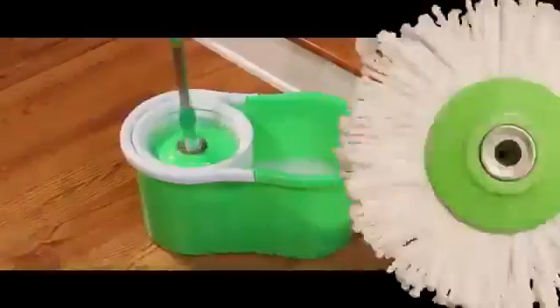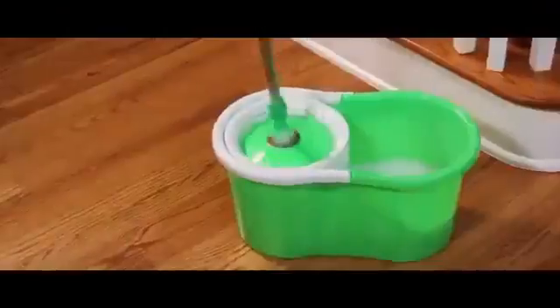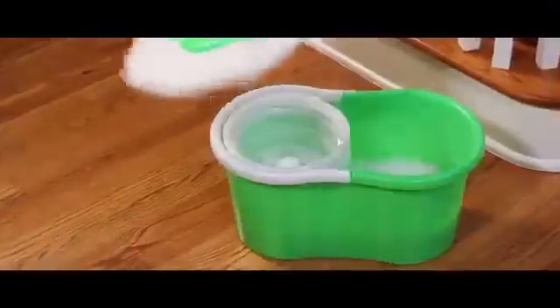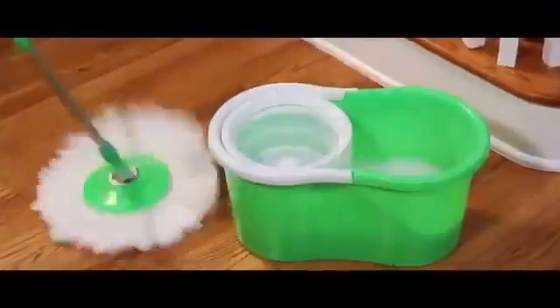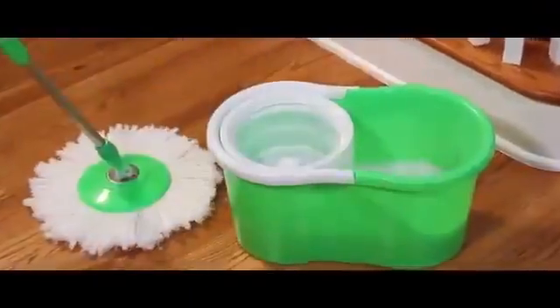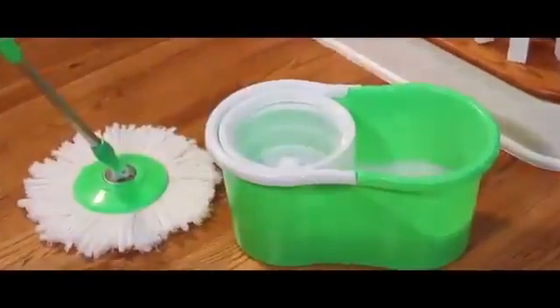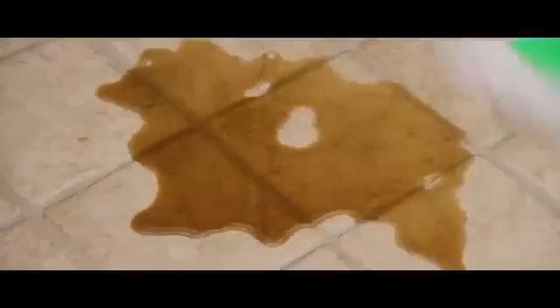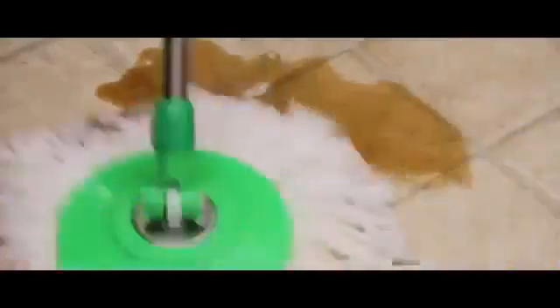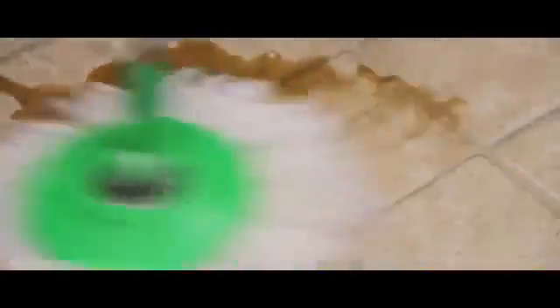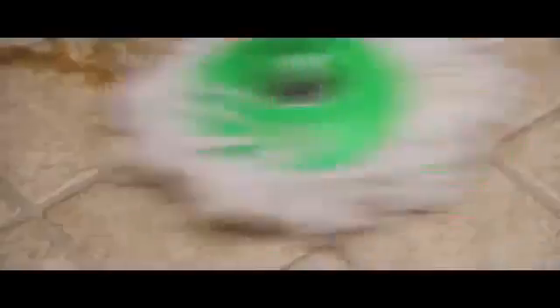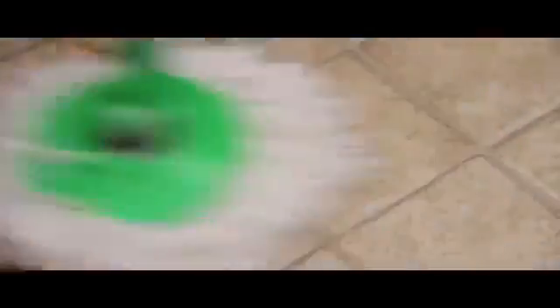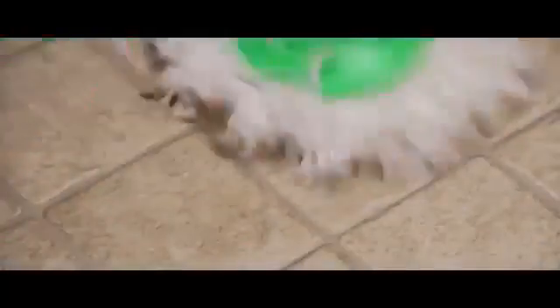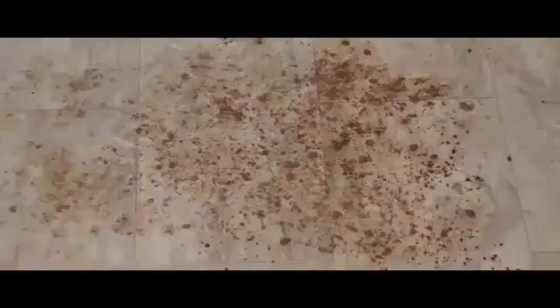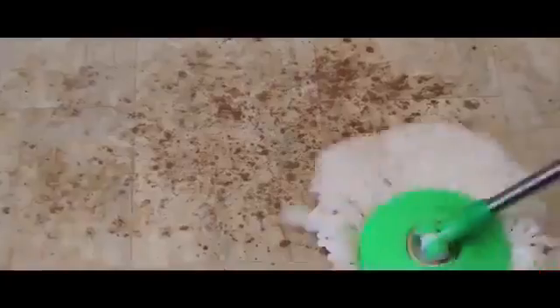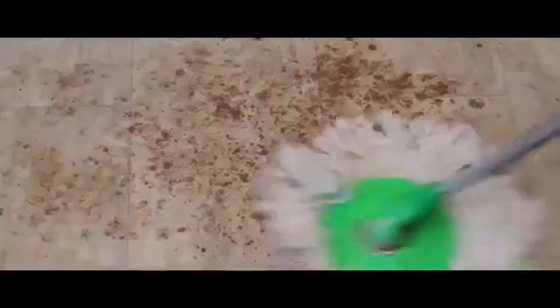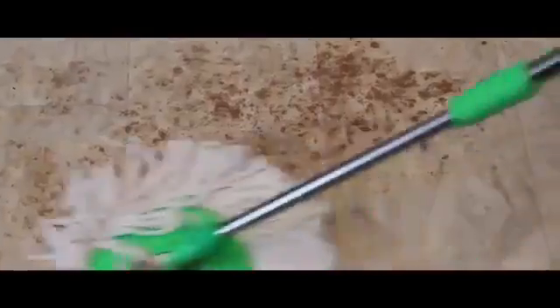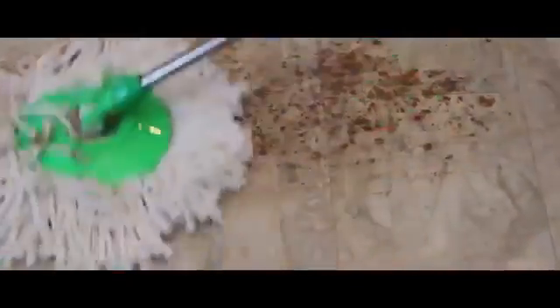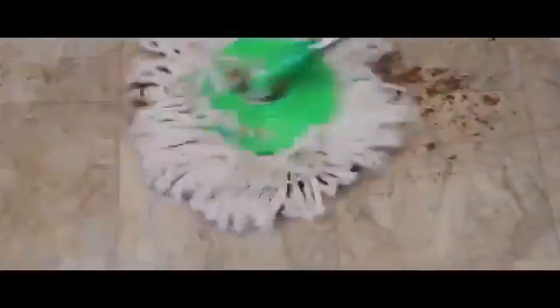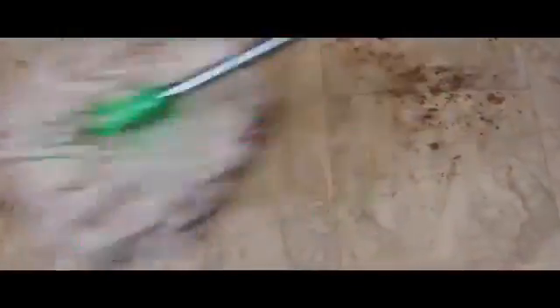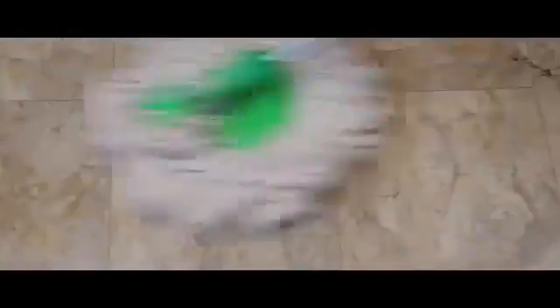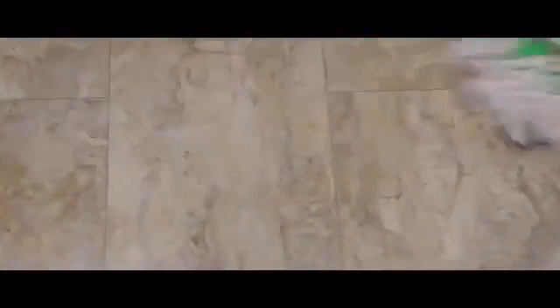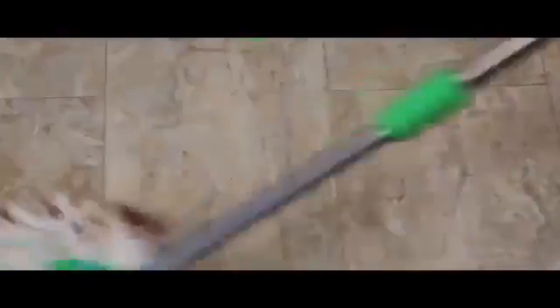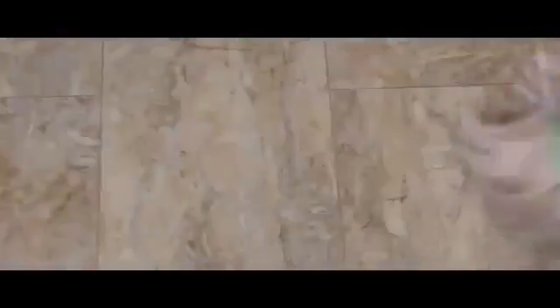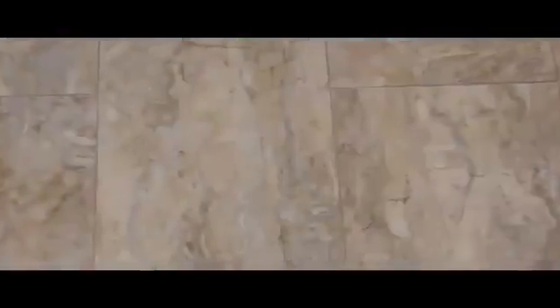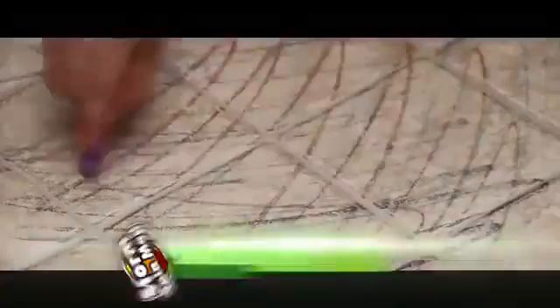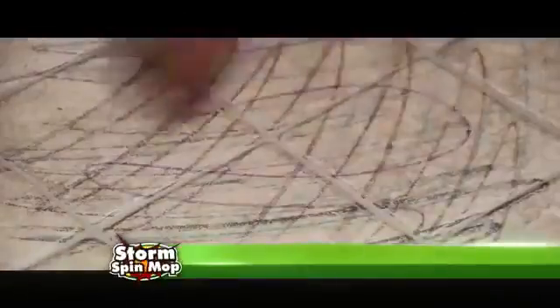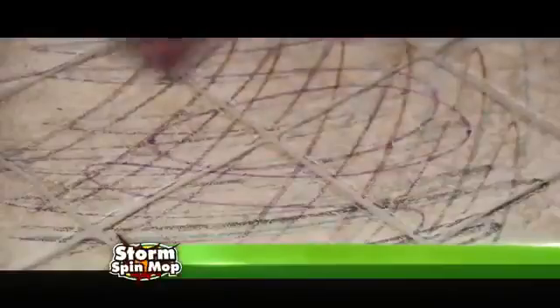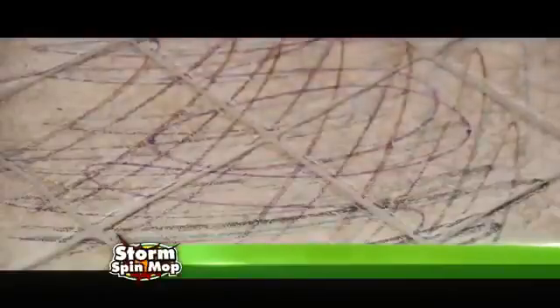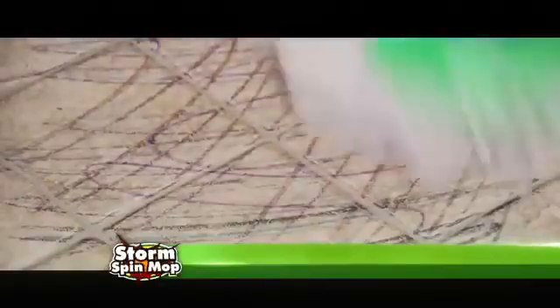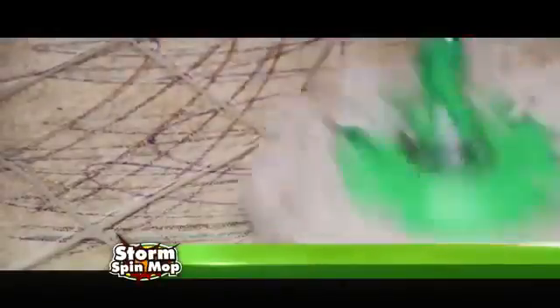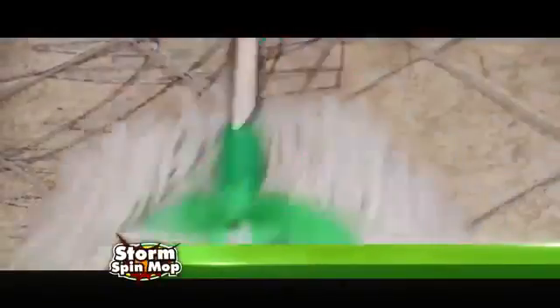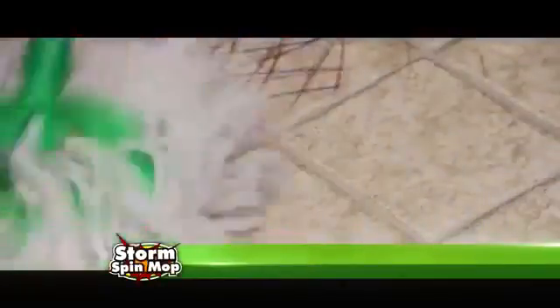Finally, there's the Storm Spin Mop. Spills are no match for its microfiber super absorbency. Wet or dry, the Storm Spin Mop makes cleaning the toughest jobs fast and easy. Waxy, greasy messes are no problem for the Storm Spin Mop.